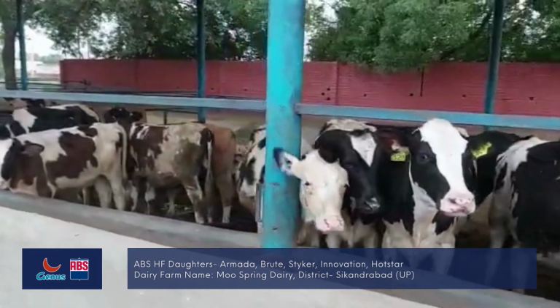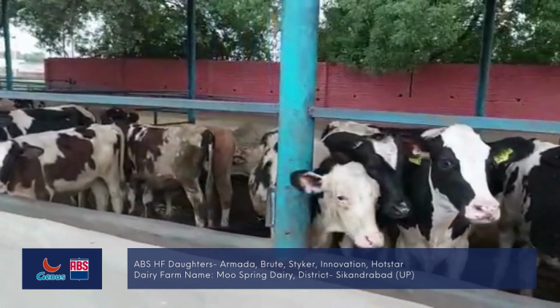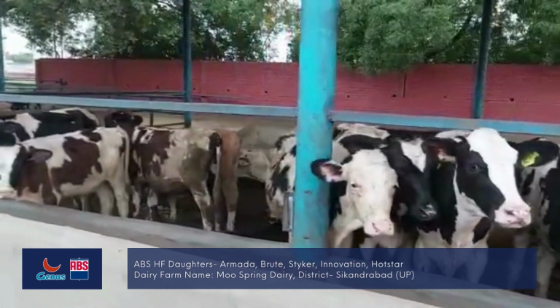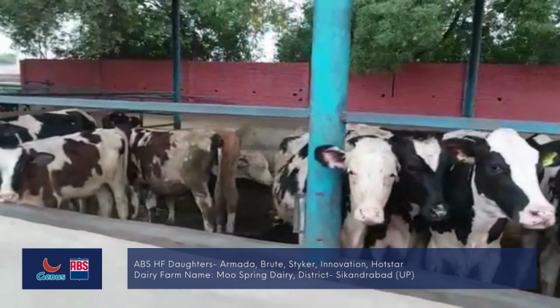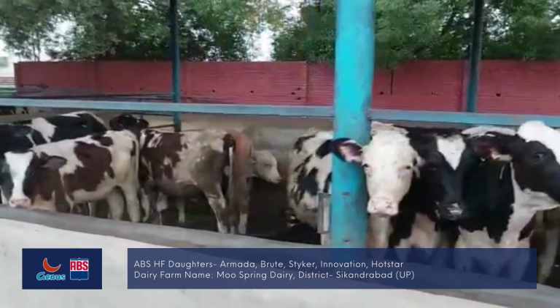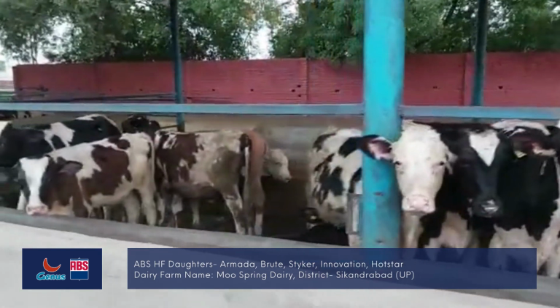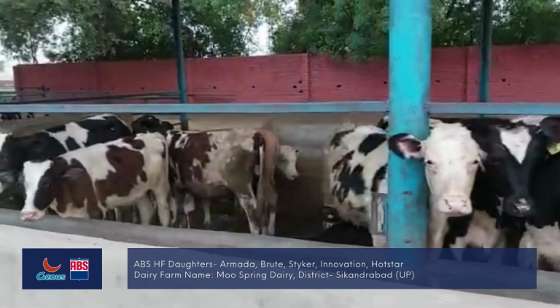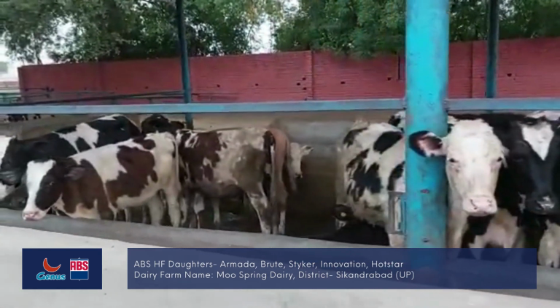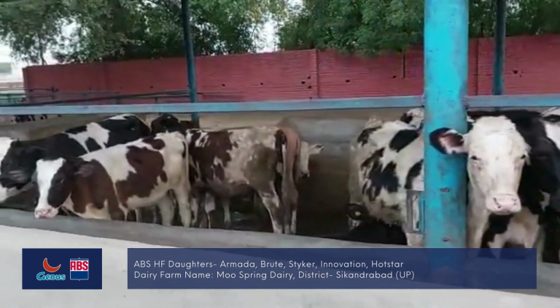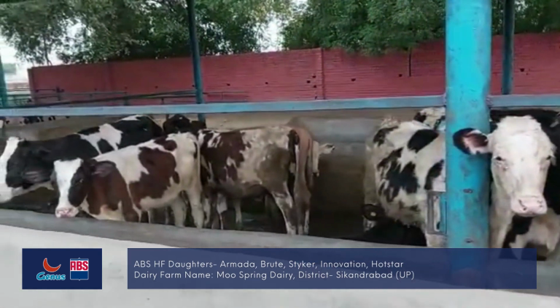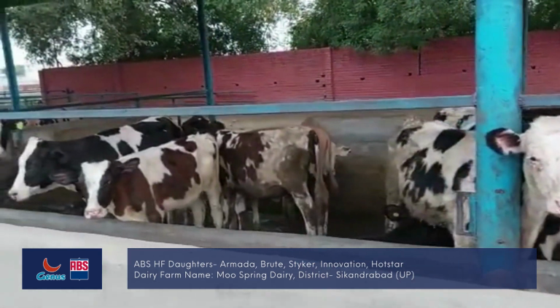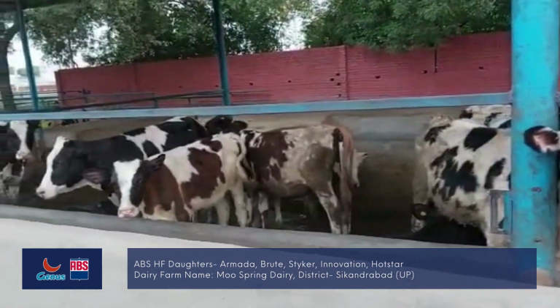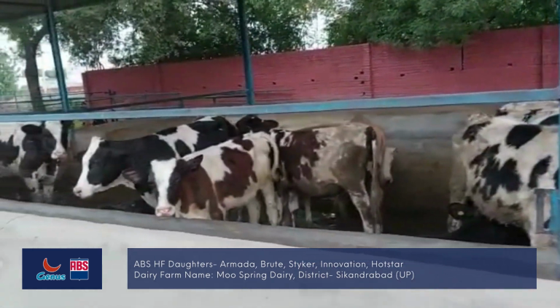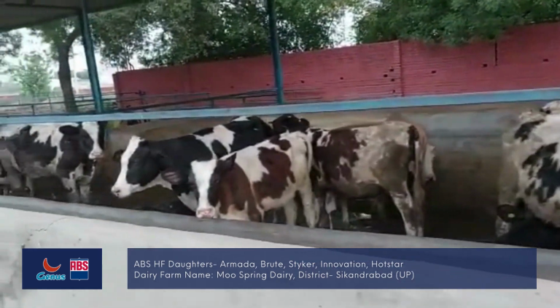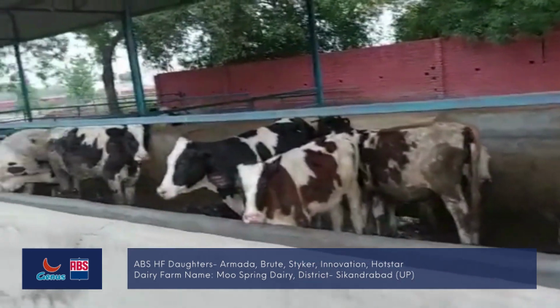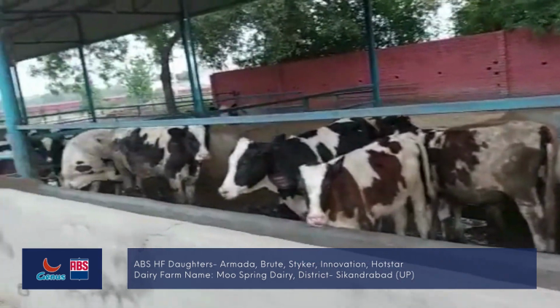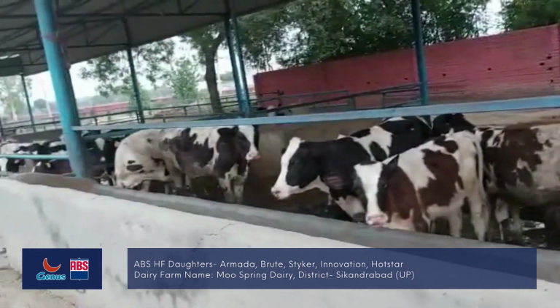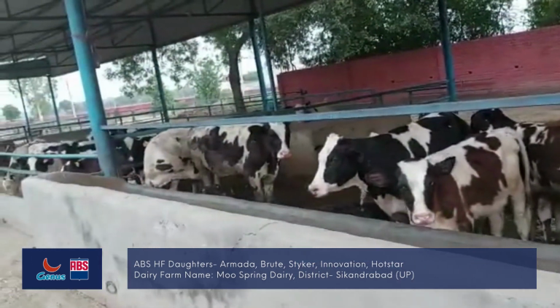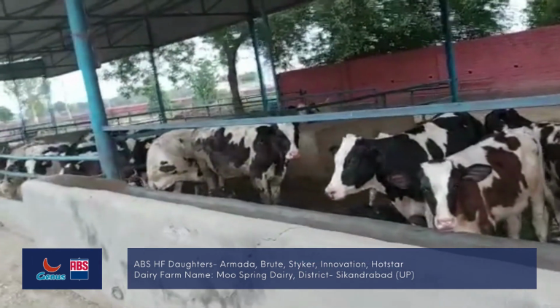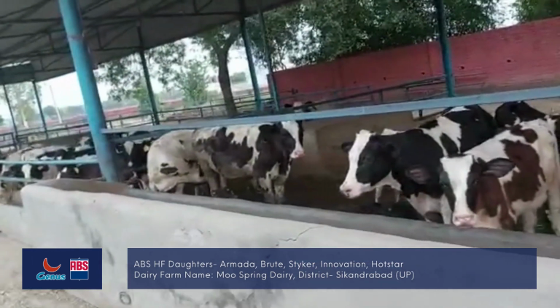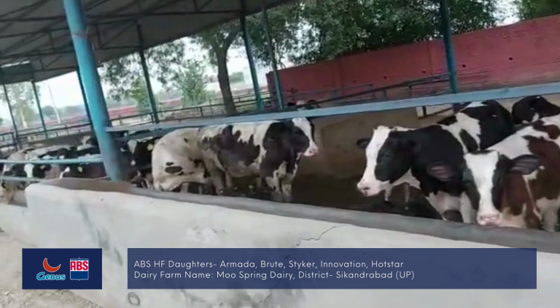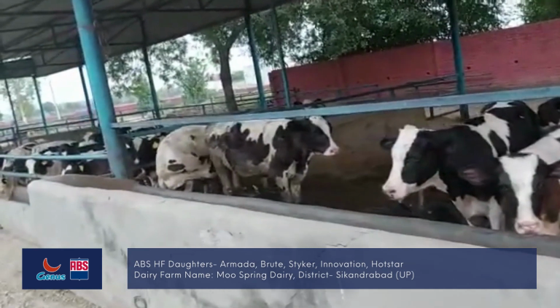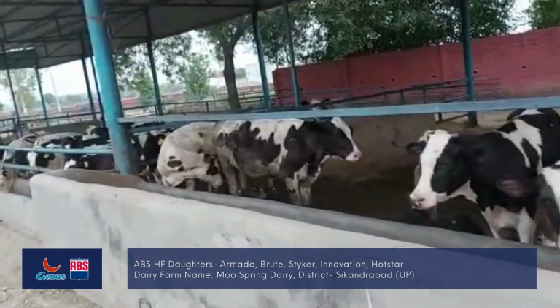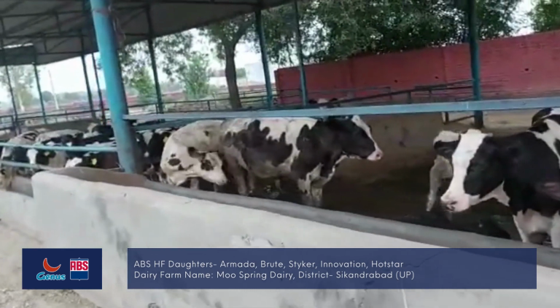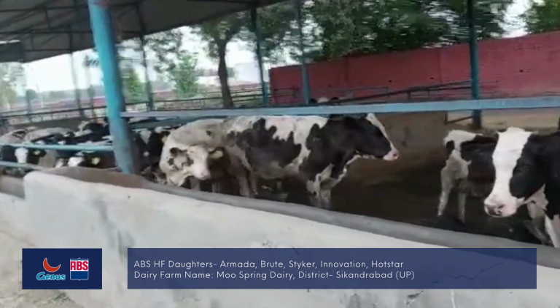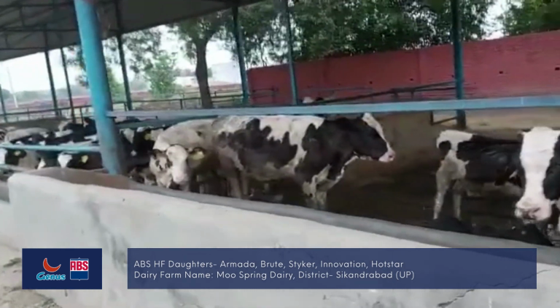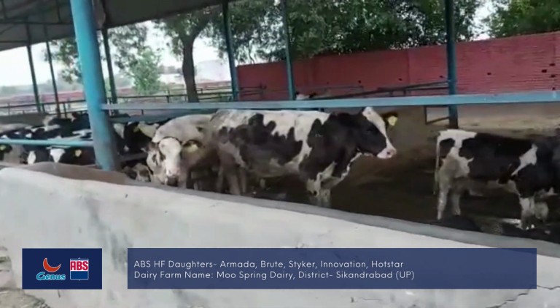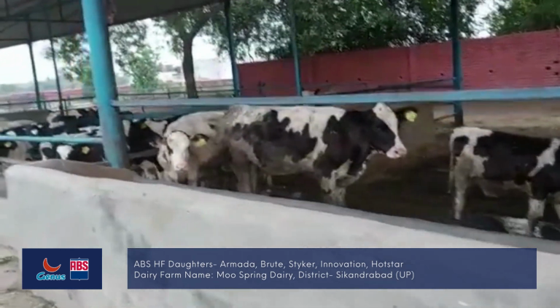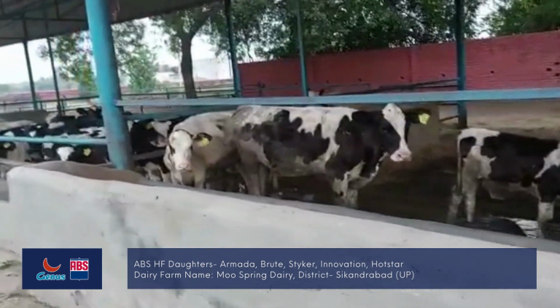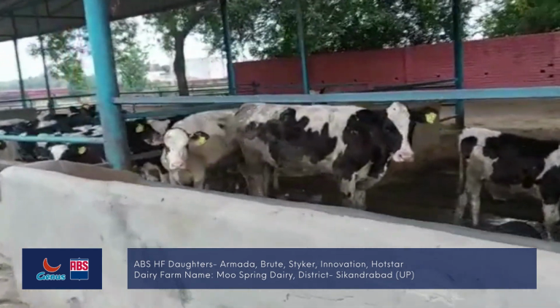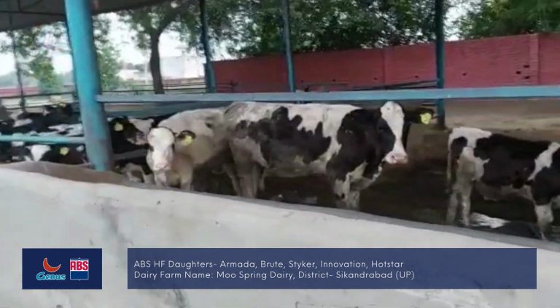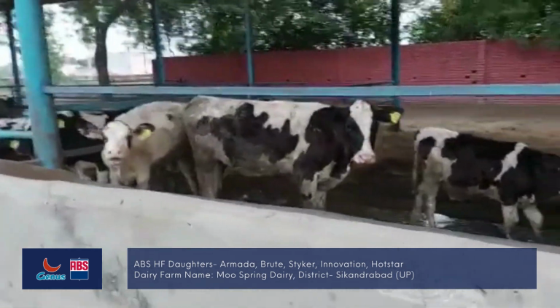These animals are about 6 months old. They are about 0 to 3 months. They are all organized in month-wise groups.